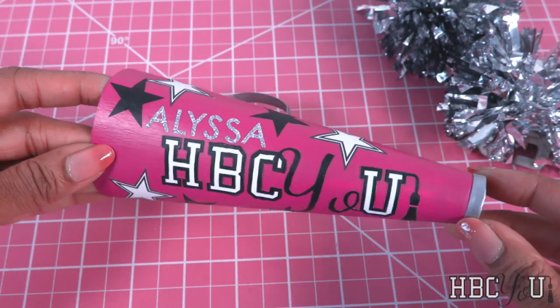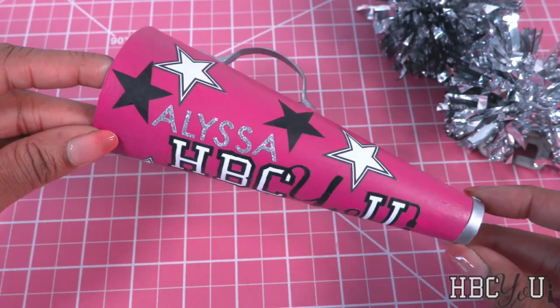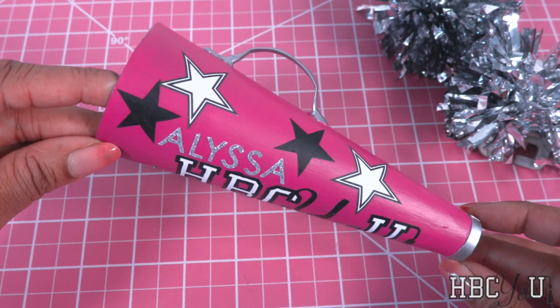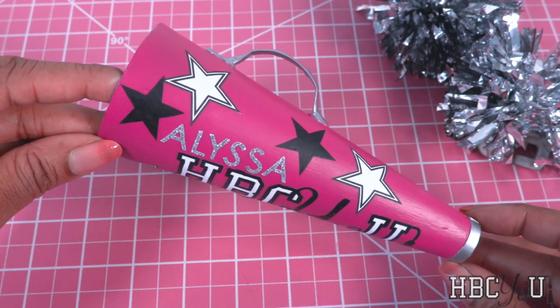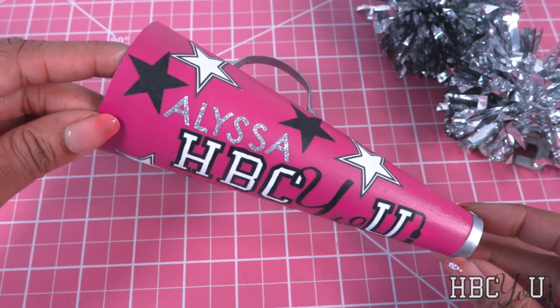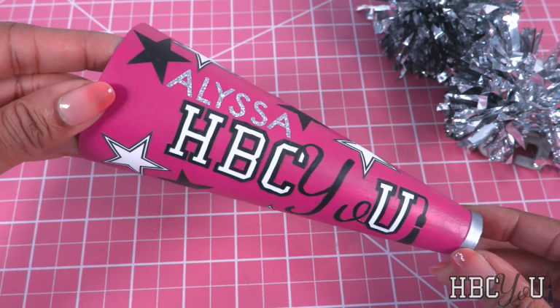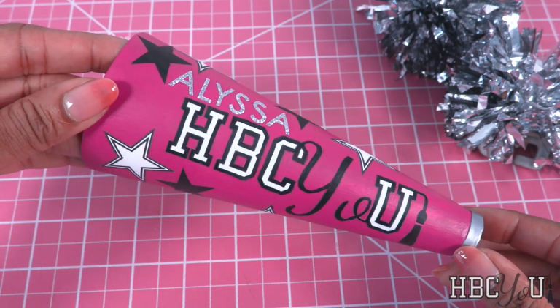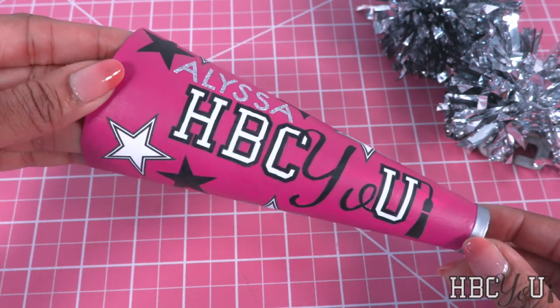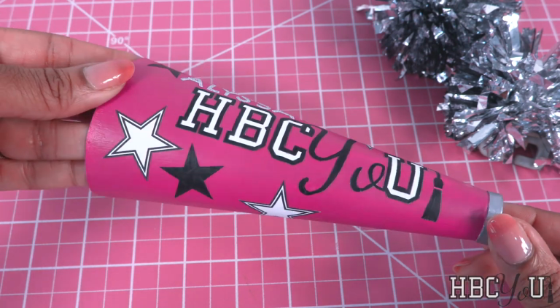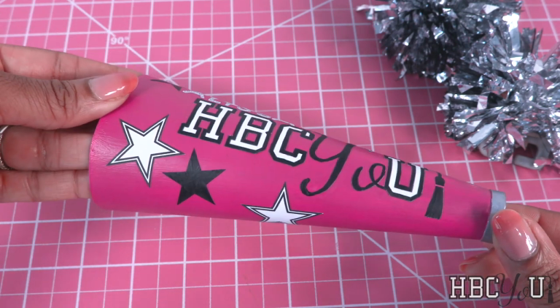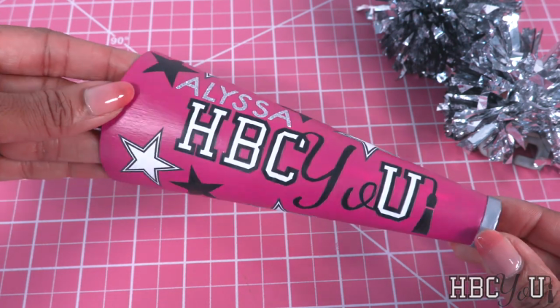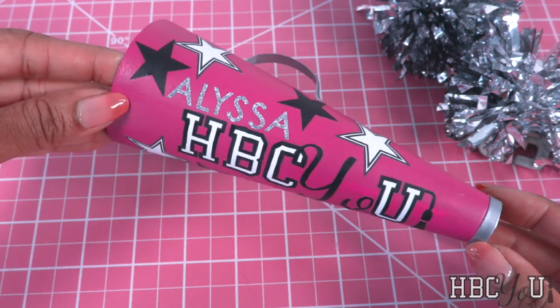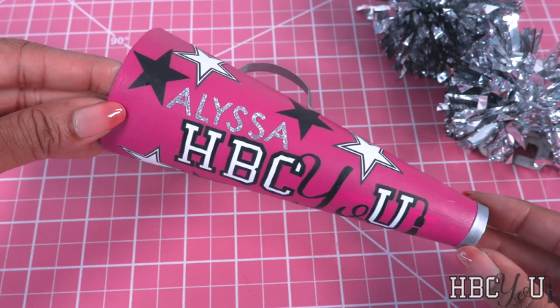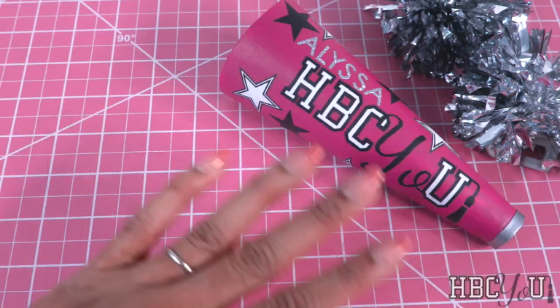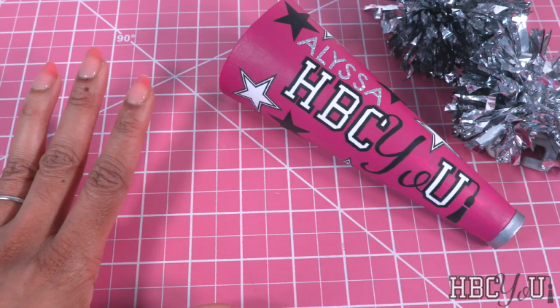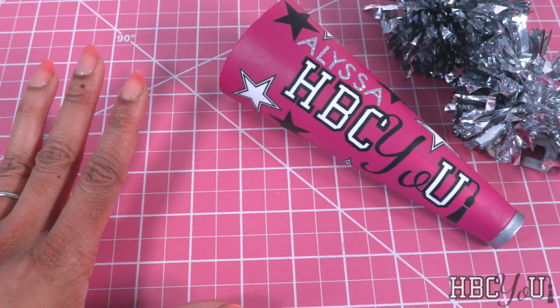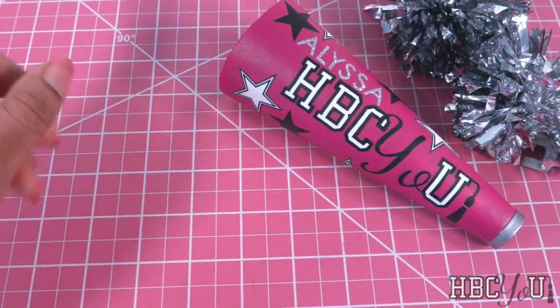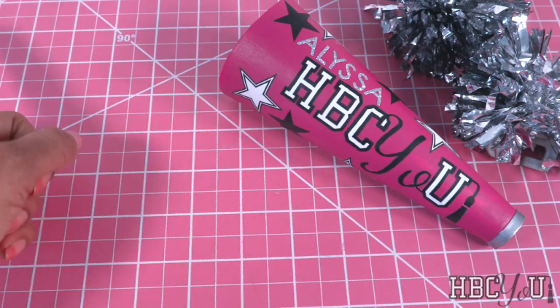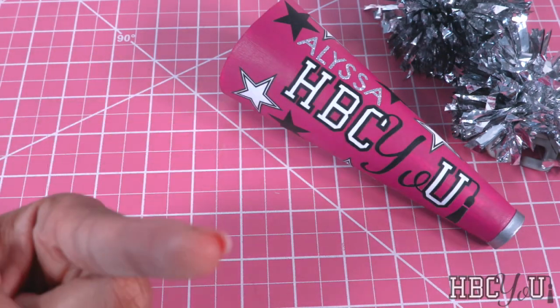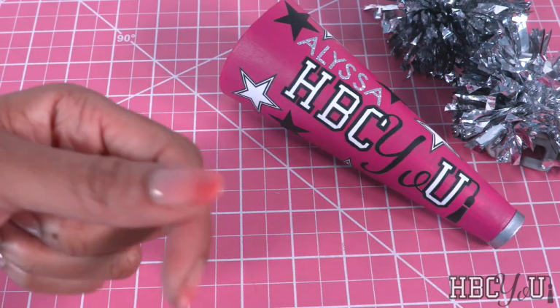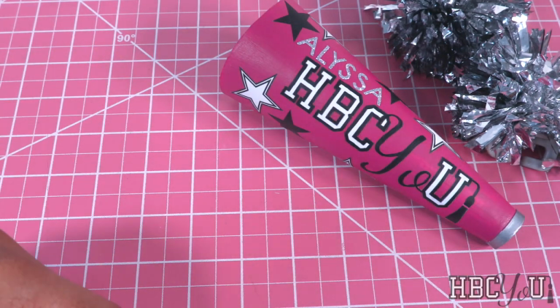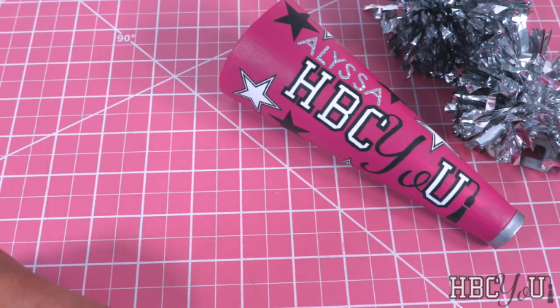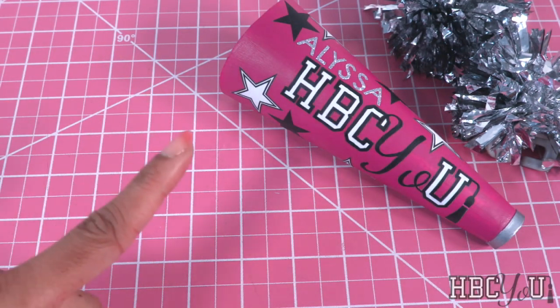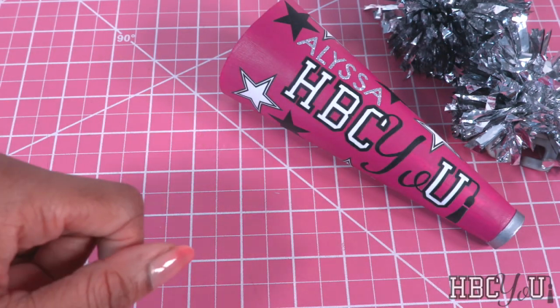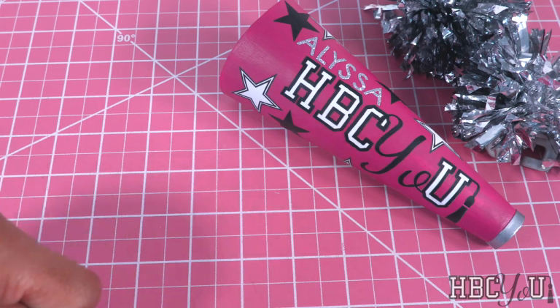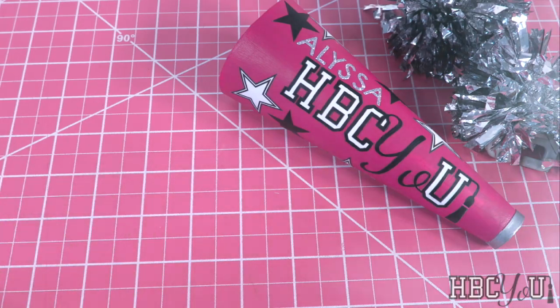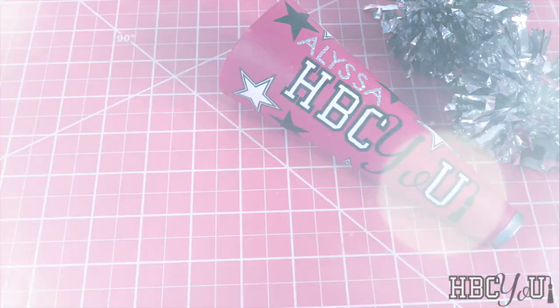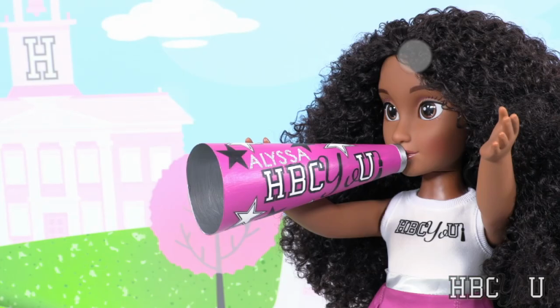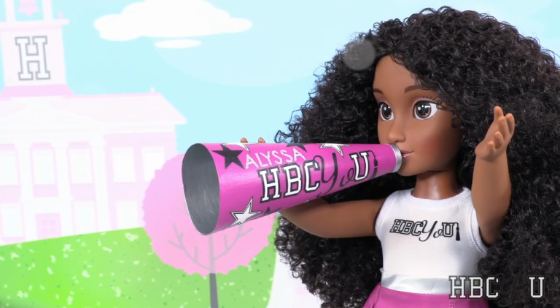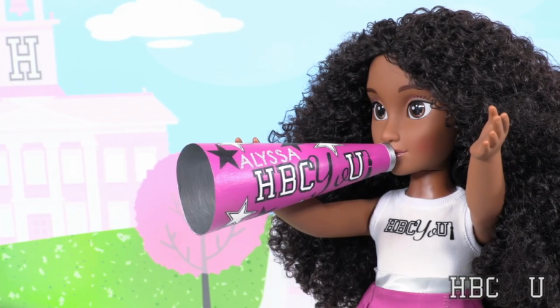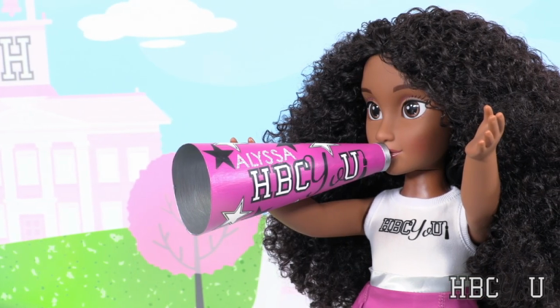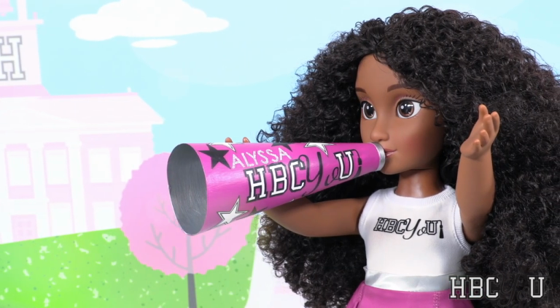This is a fun project where we can get really creative making different designs for all the dolls. Thank you for joining us and we will see you around campus at HBCU. Let's be safe and shout it out.